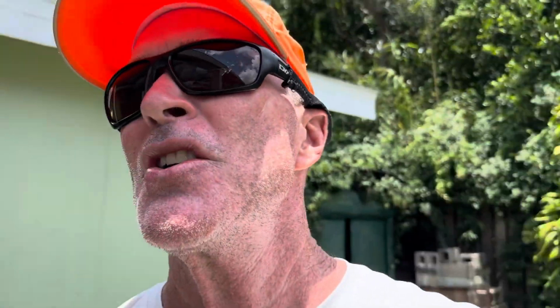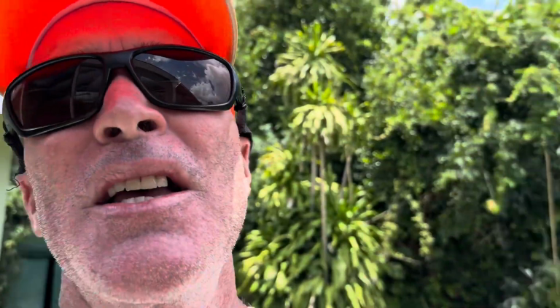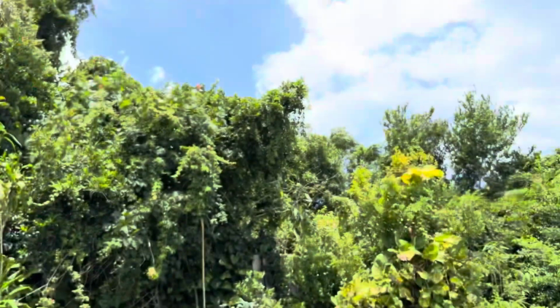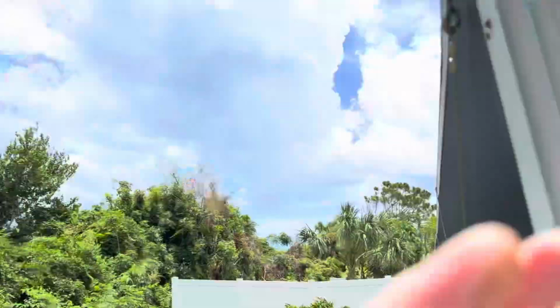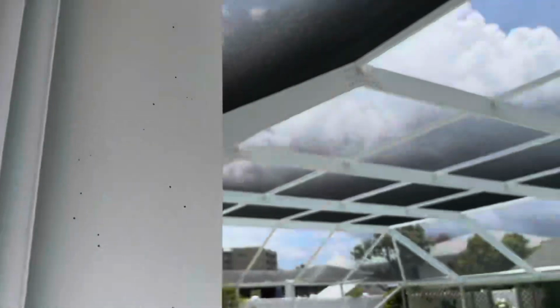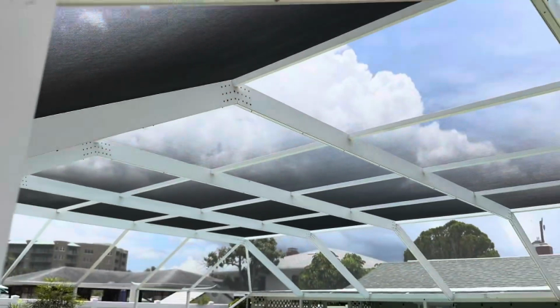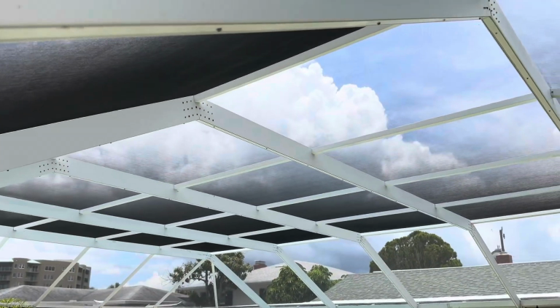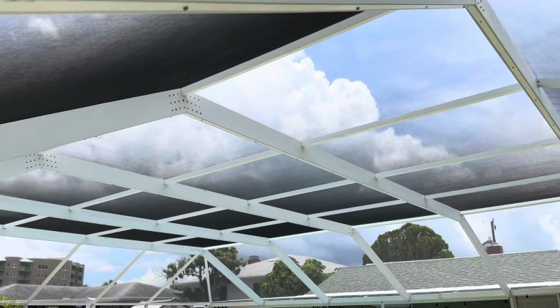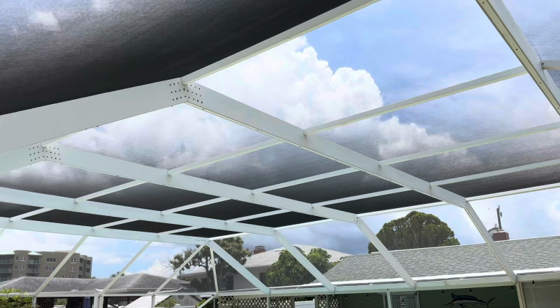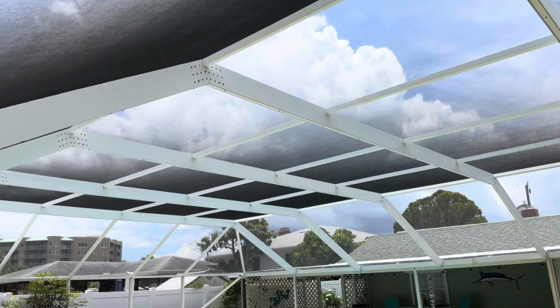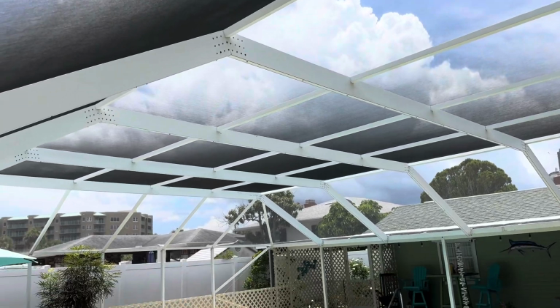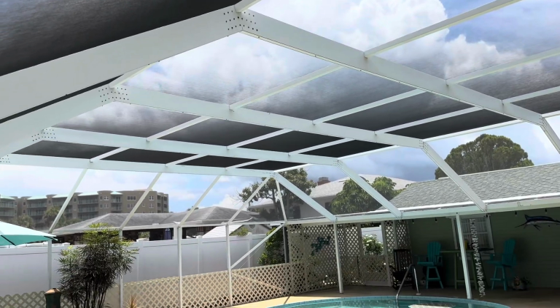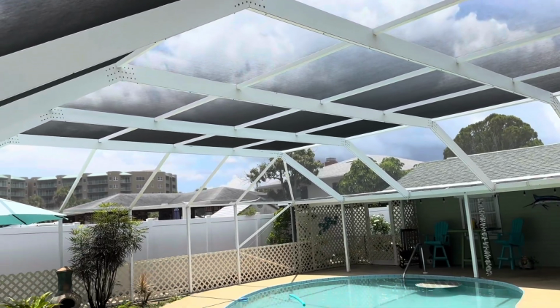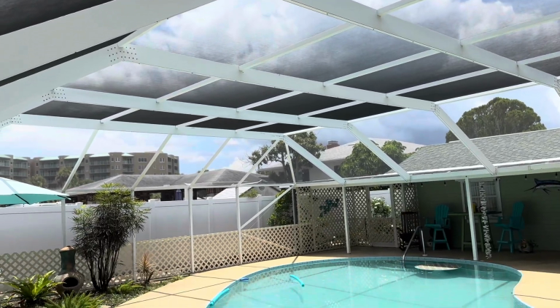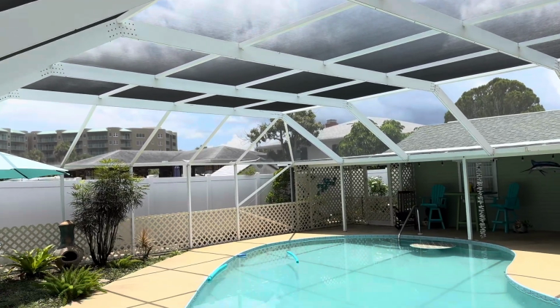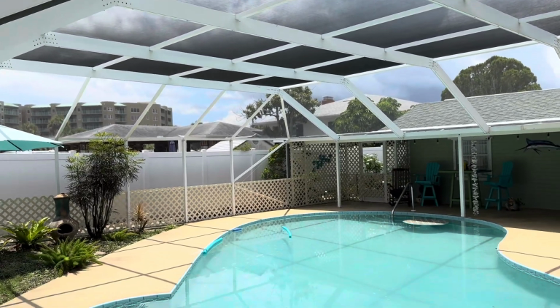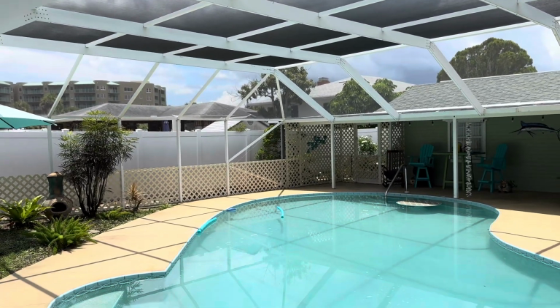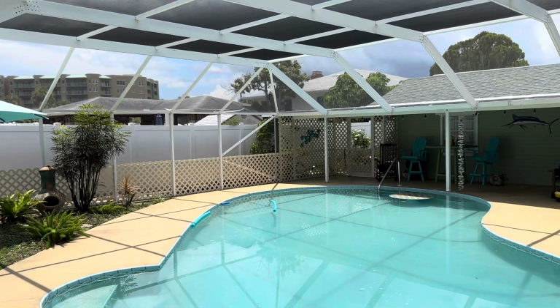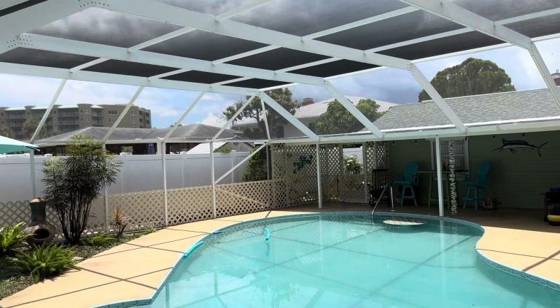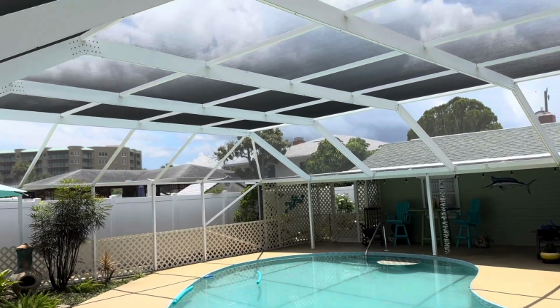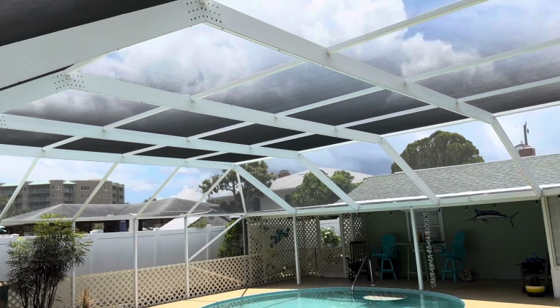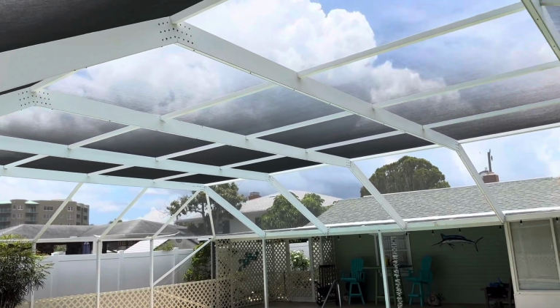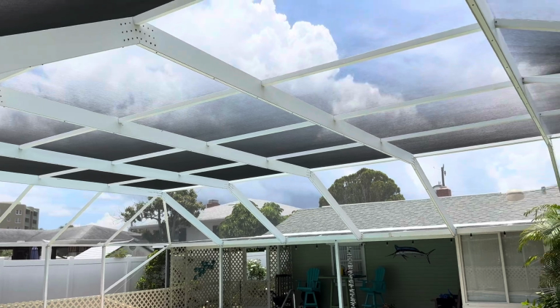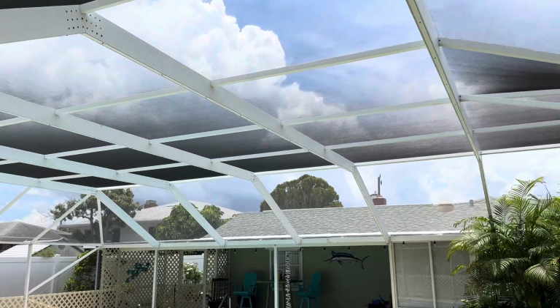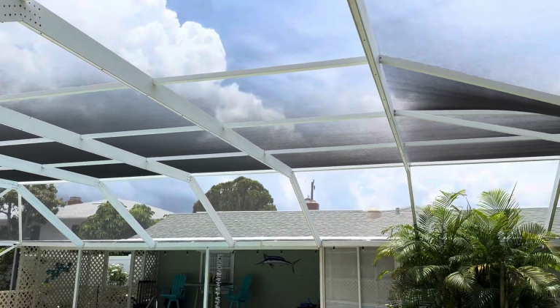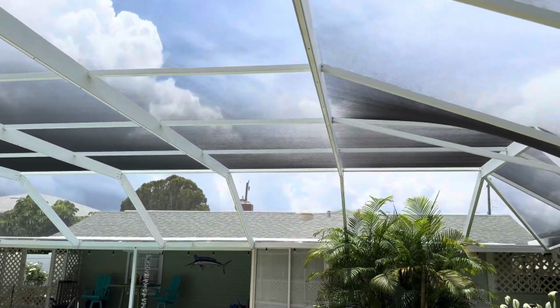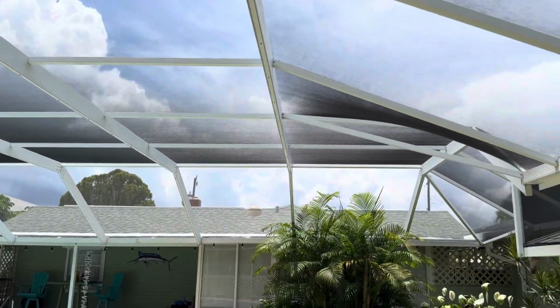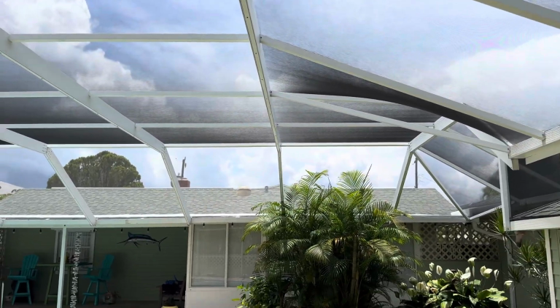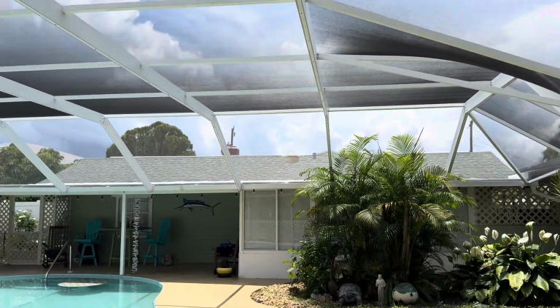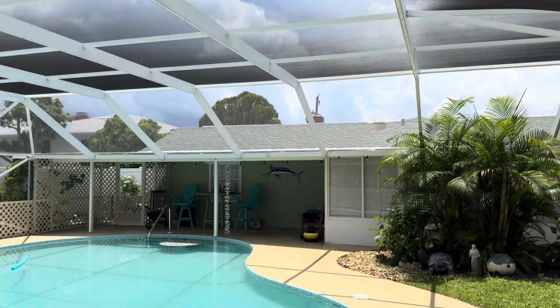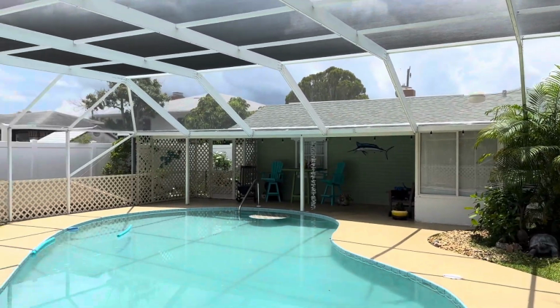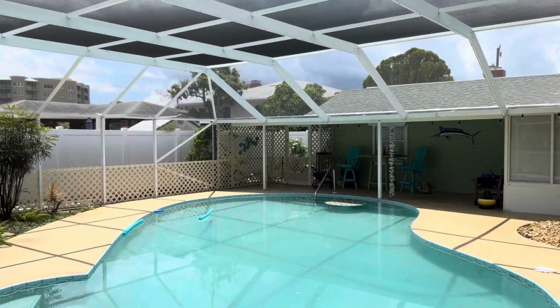Just want to show you guys what those beams look like — really nice through there — and what the deck looks like itself. Everything looks really really good and I just really cleaned it up real nicely.